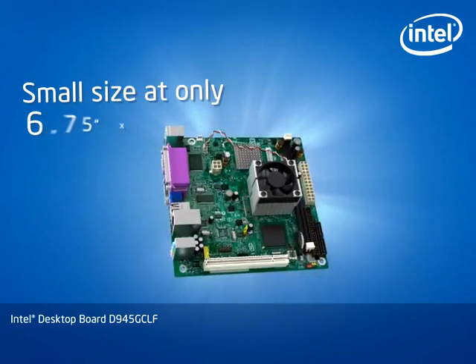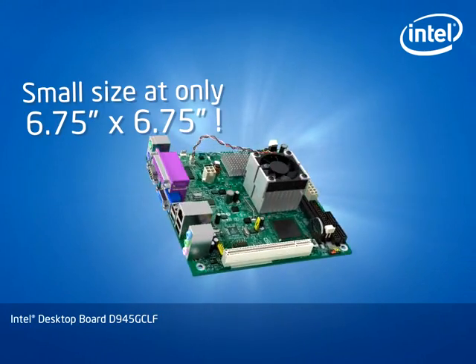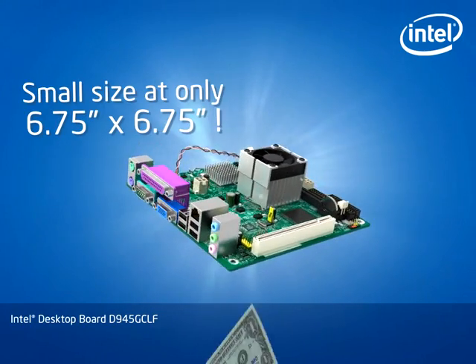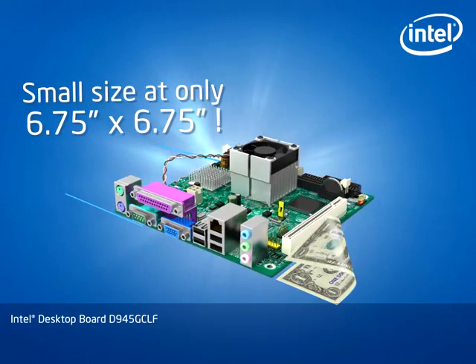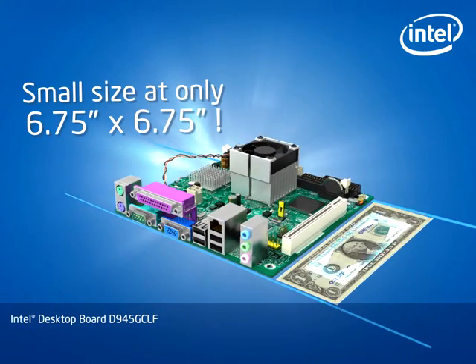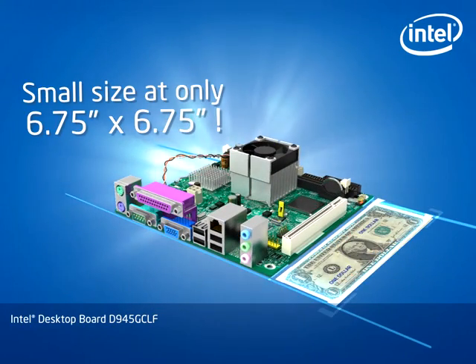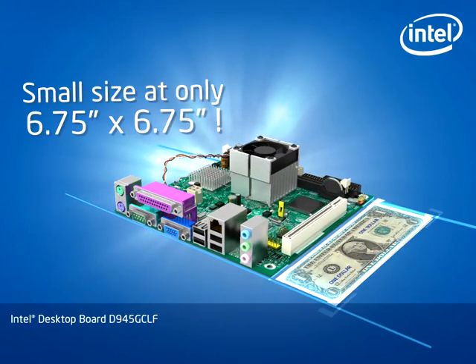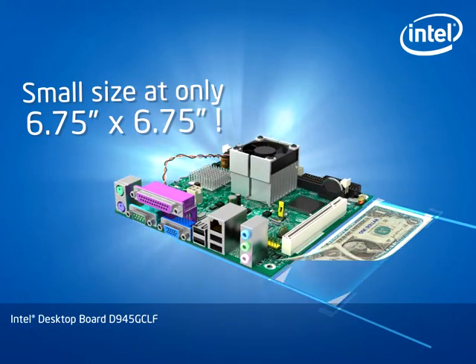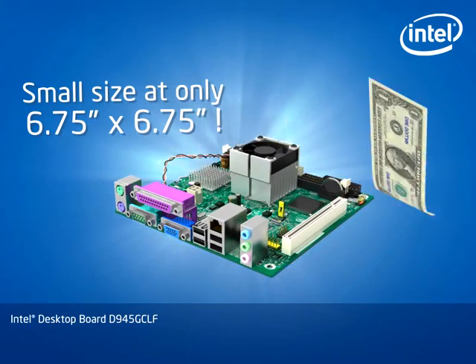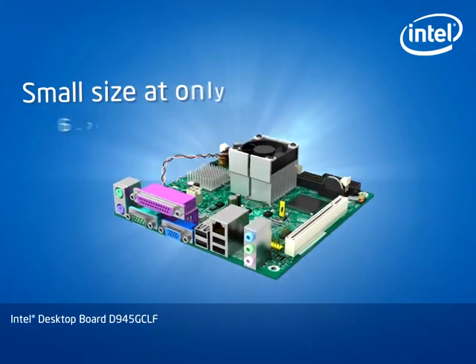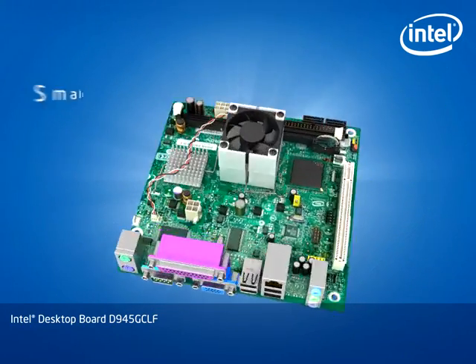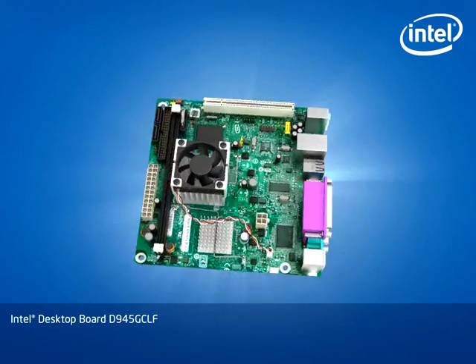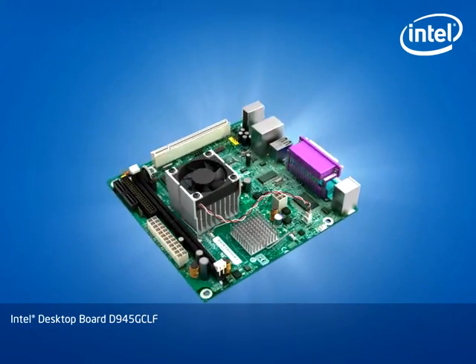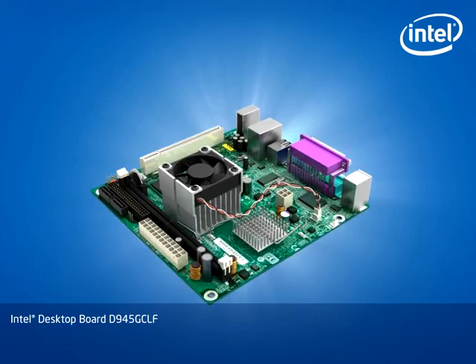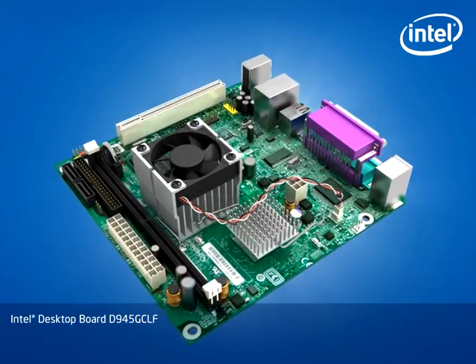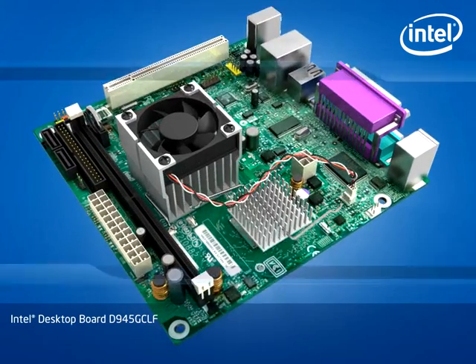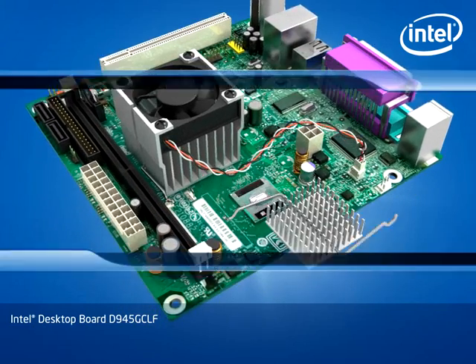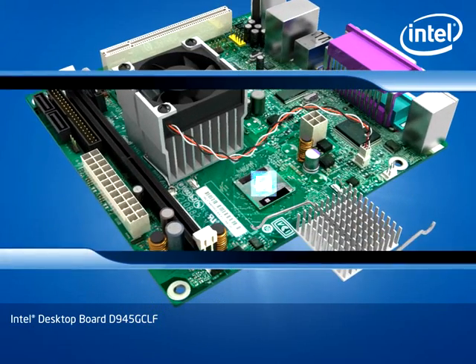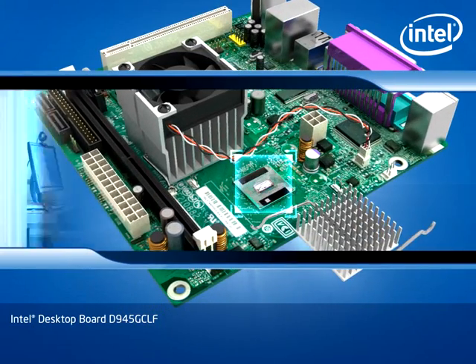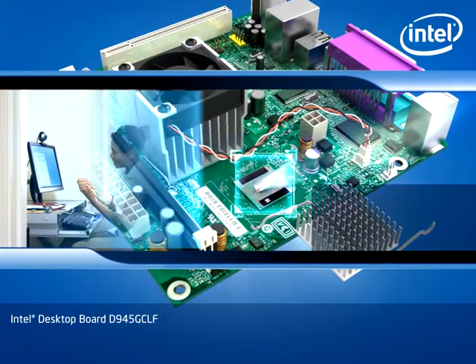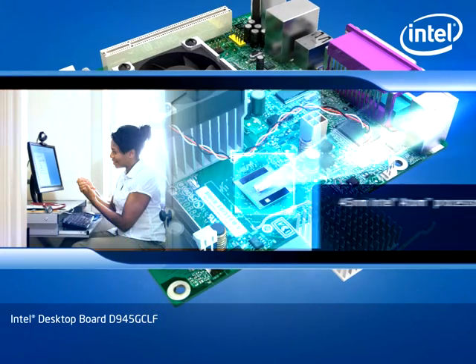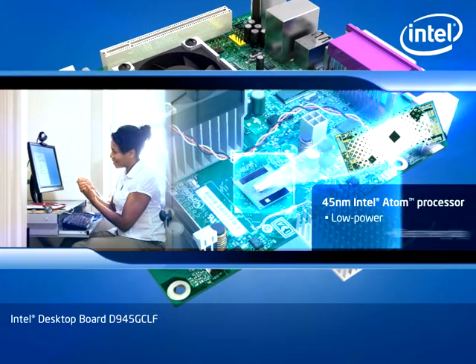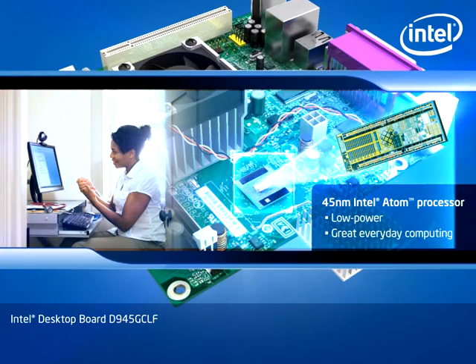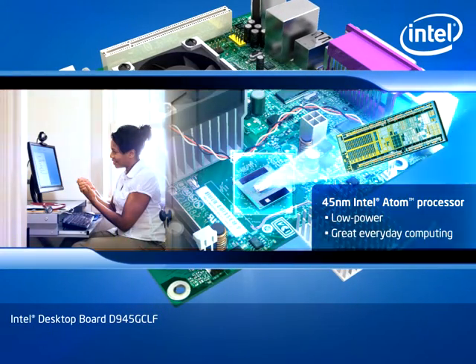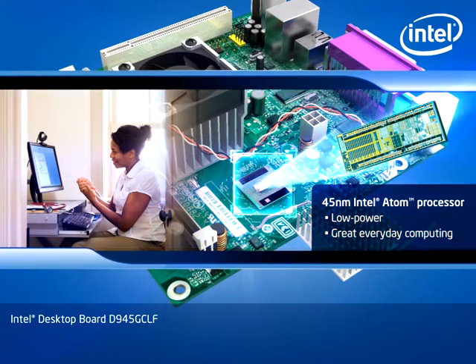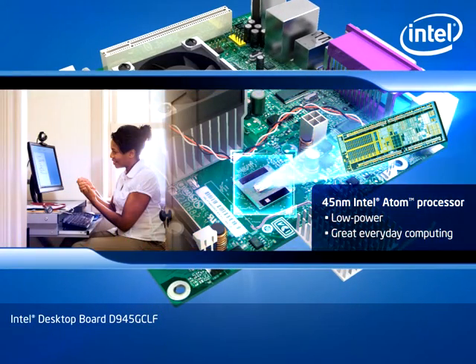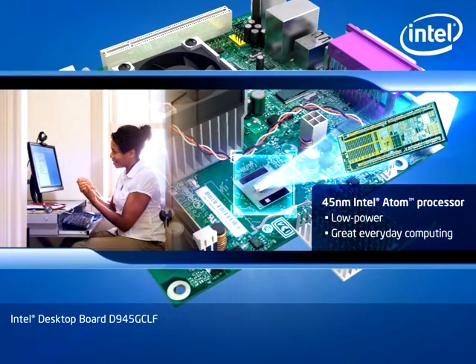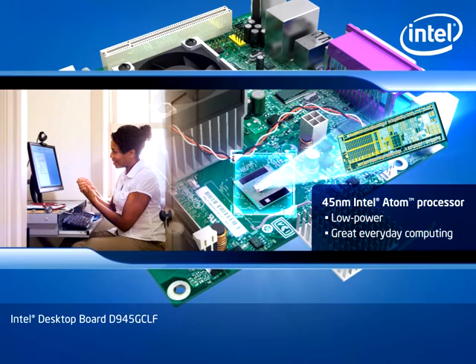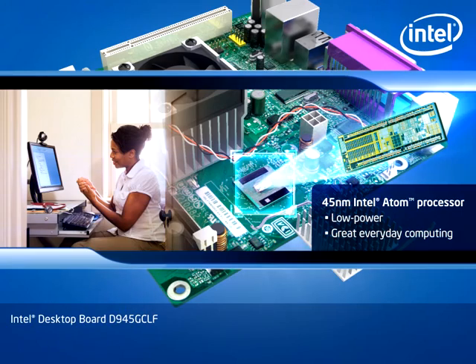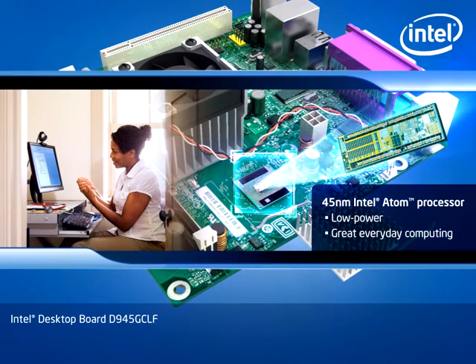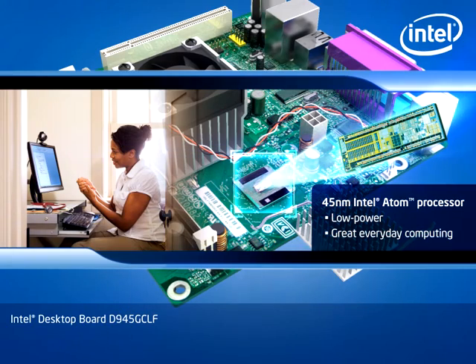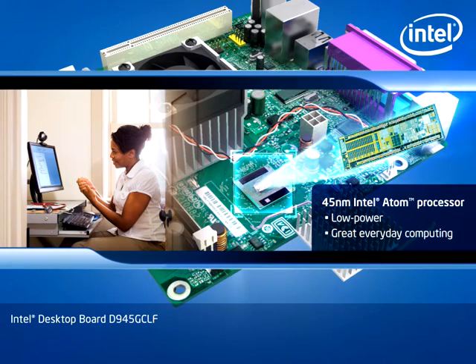Don't be fooled by its size. It may be small, but it's big on potential. It packs a new 45 nanometer Intel Atom processor that consumes low power, but delivers great performance for everyday computing.